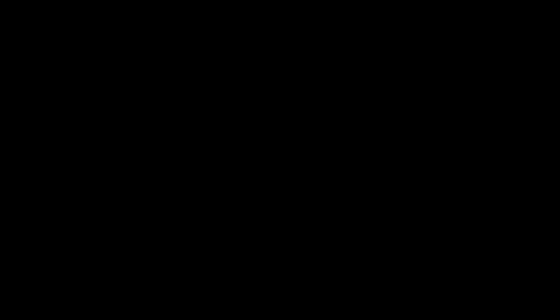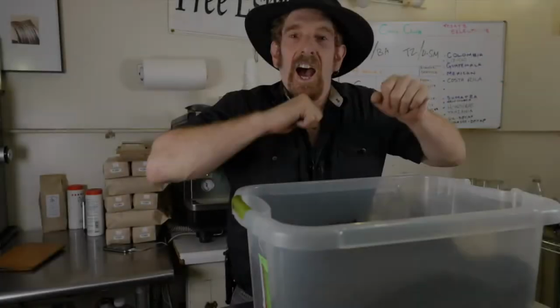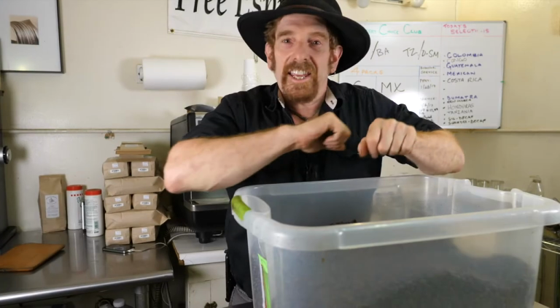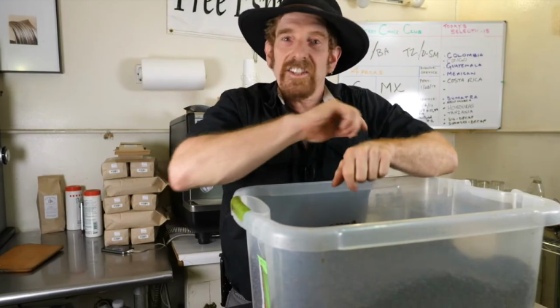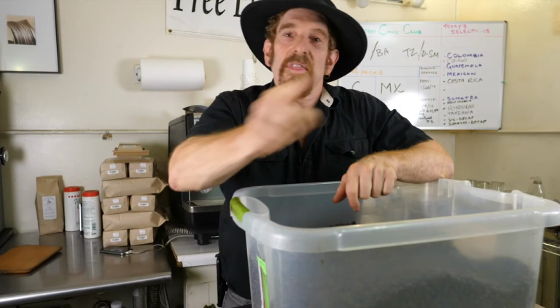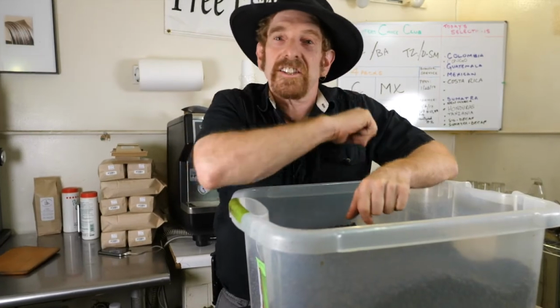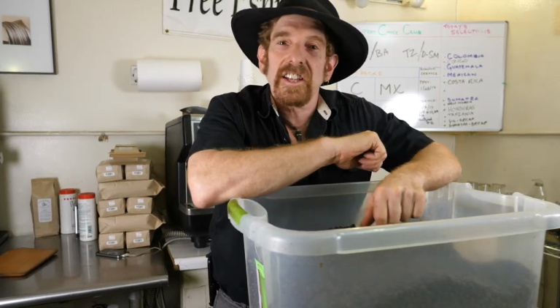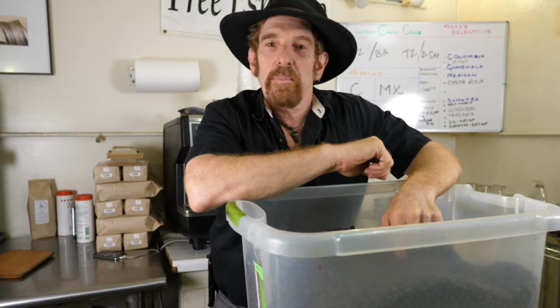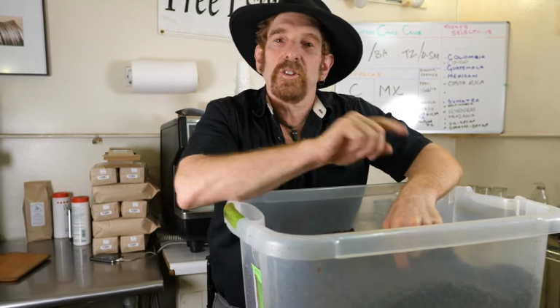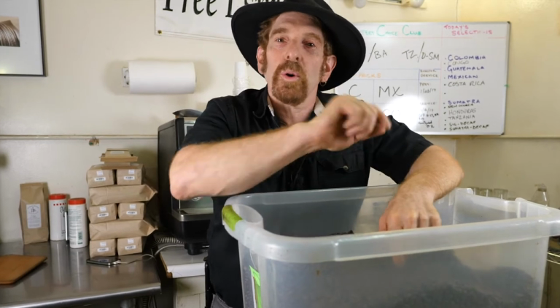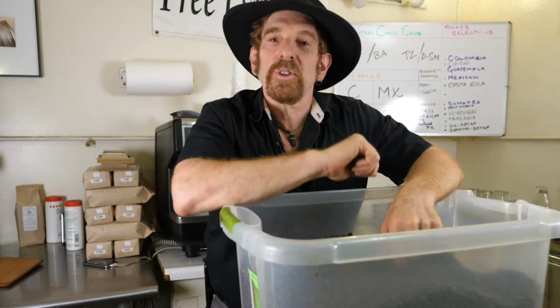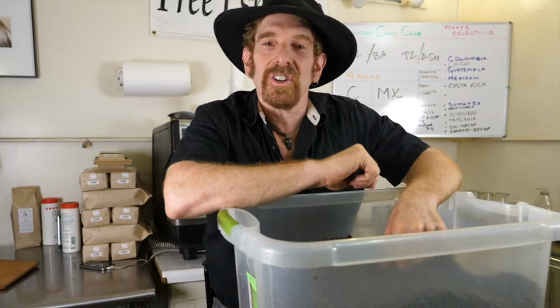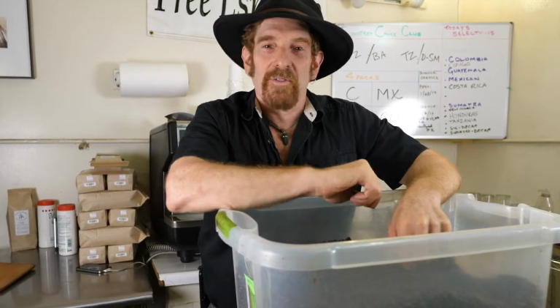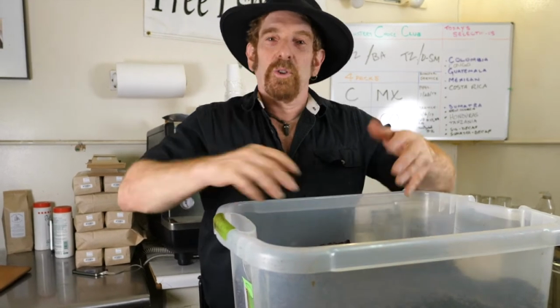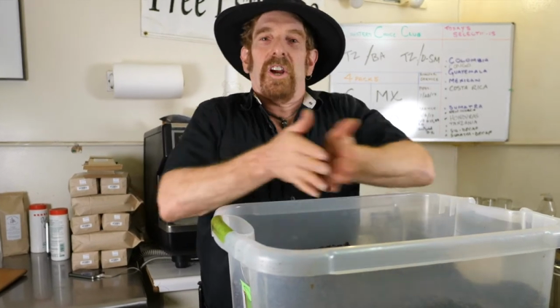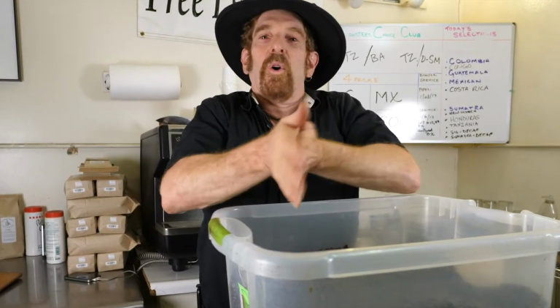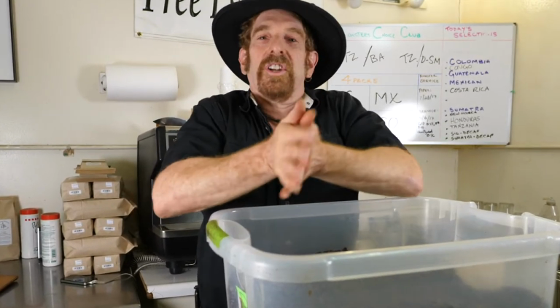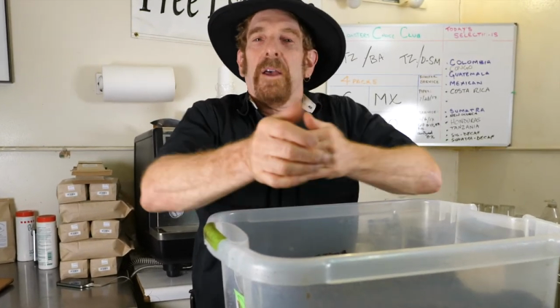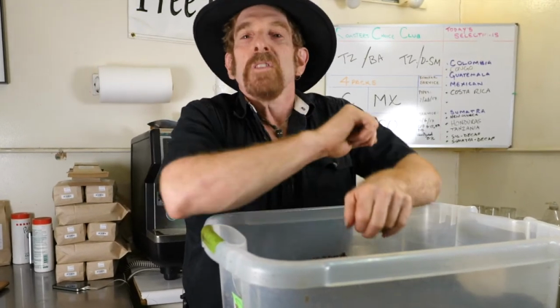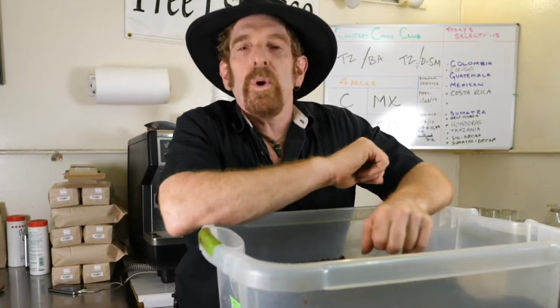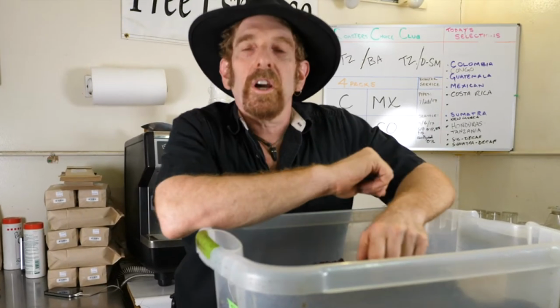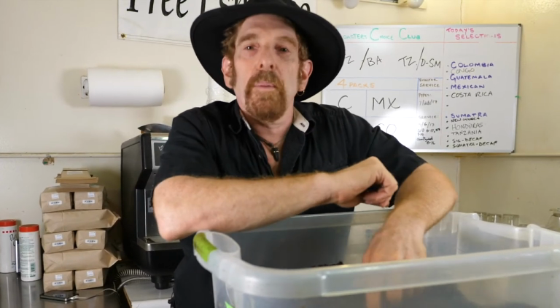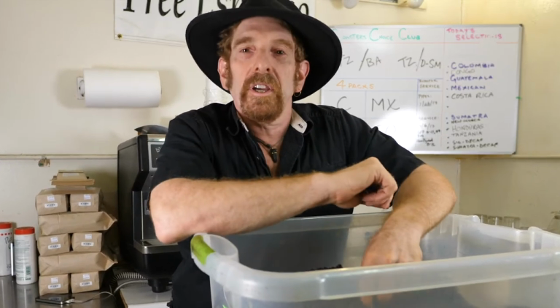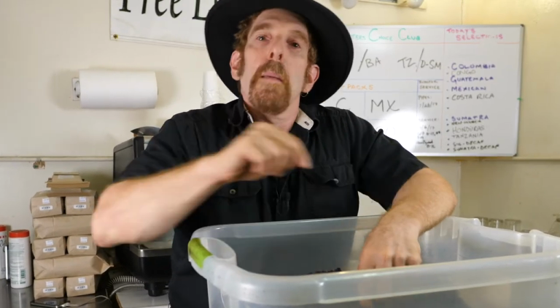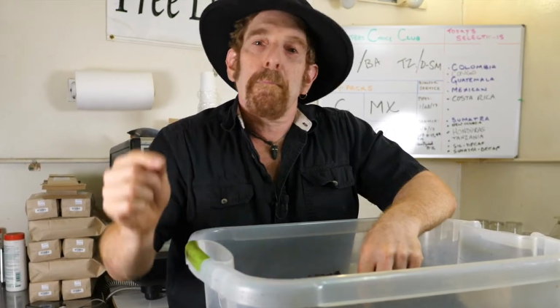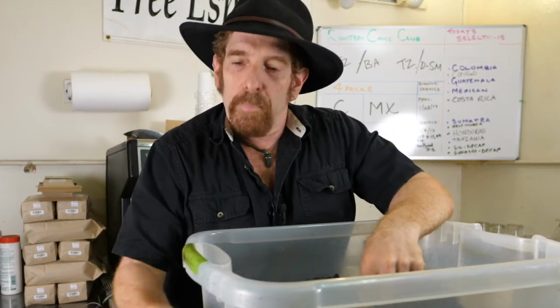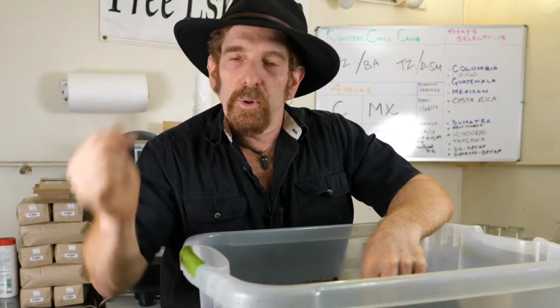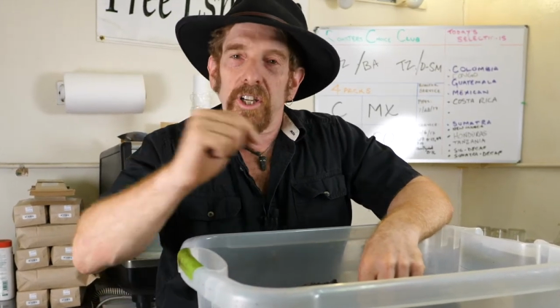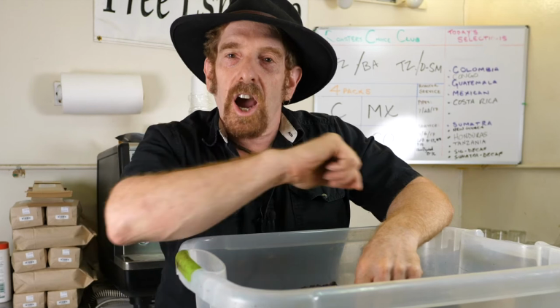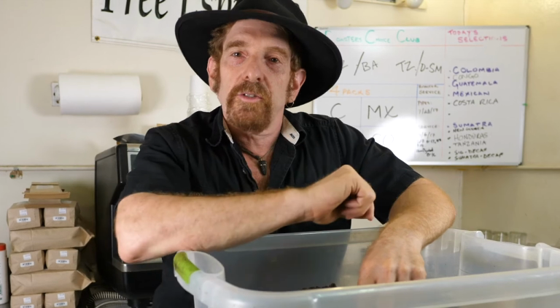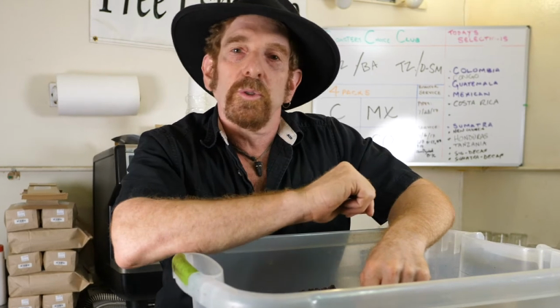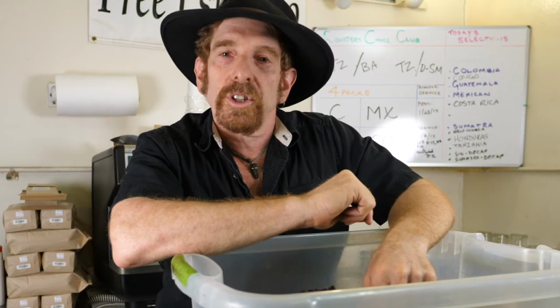Hi kids, this is Seth Appel, your personal coffee roaster, and for today we are cupping Peruvian coffee from Norte.